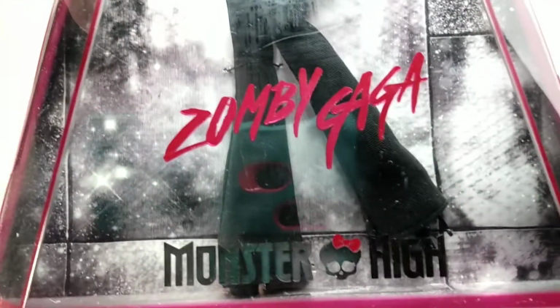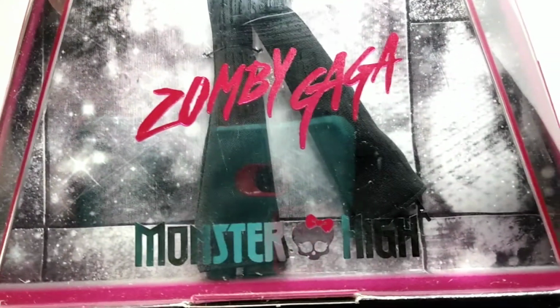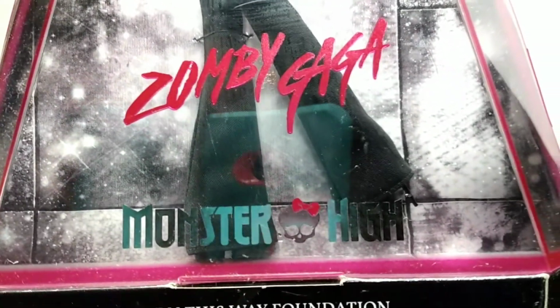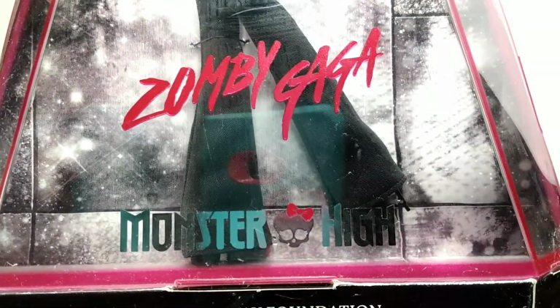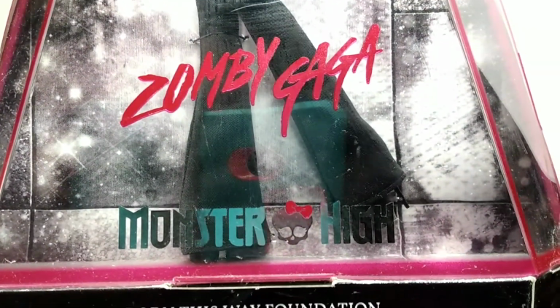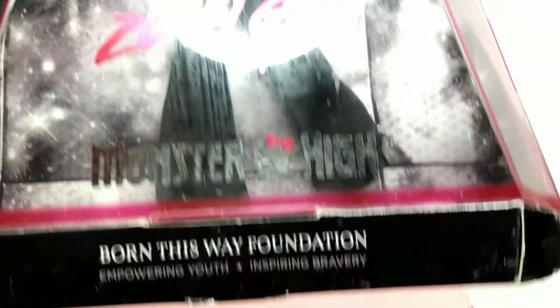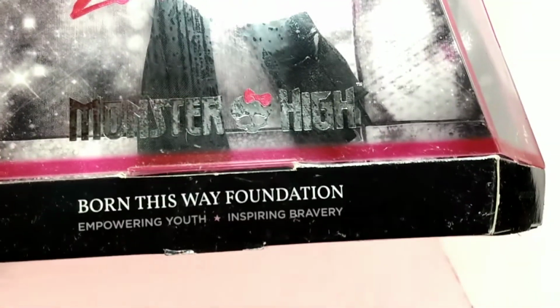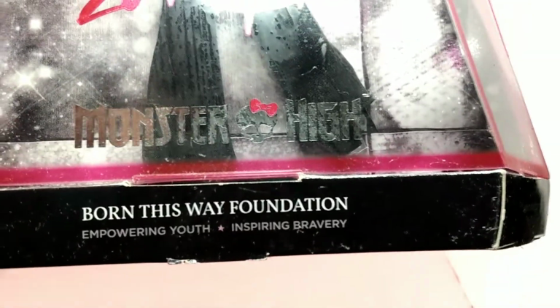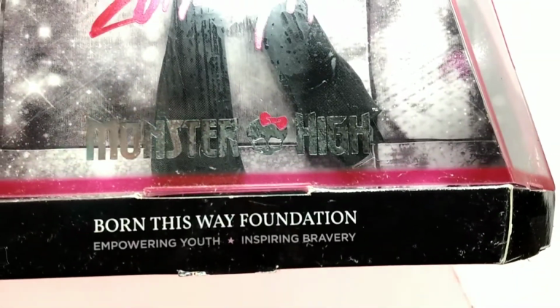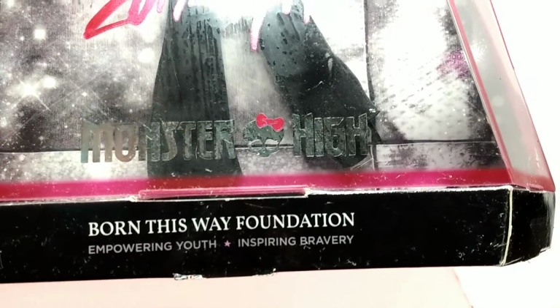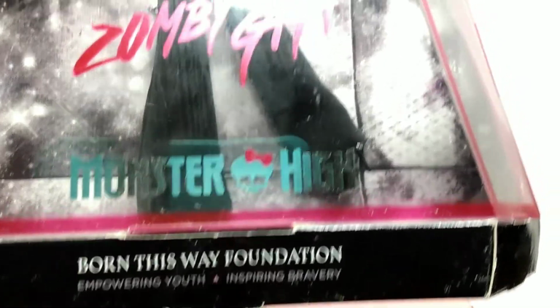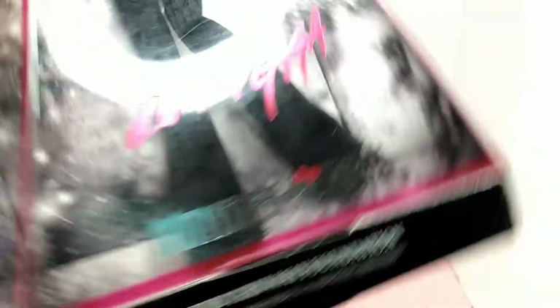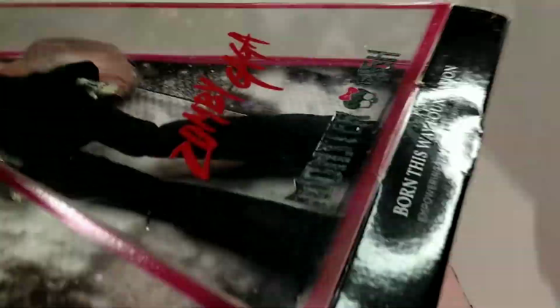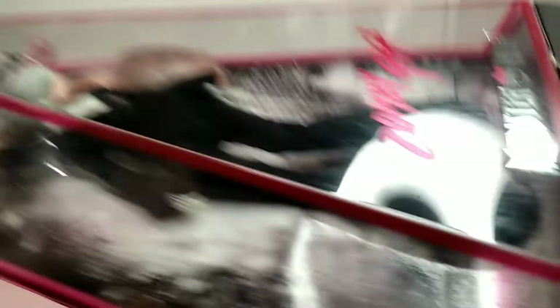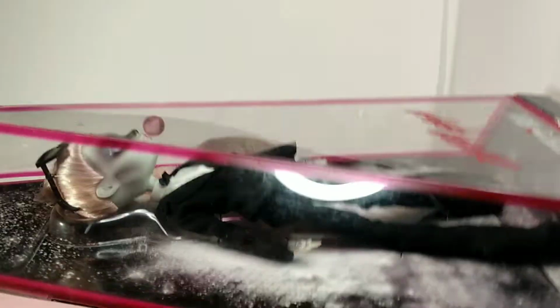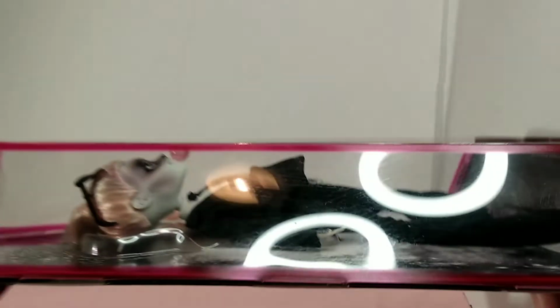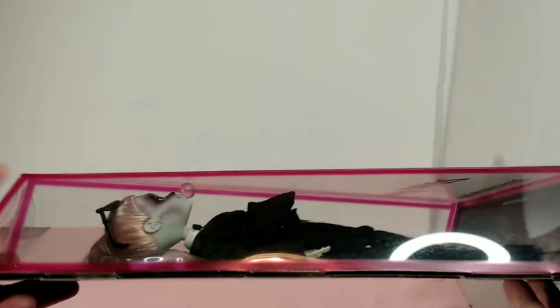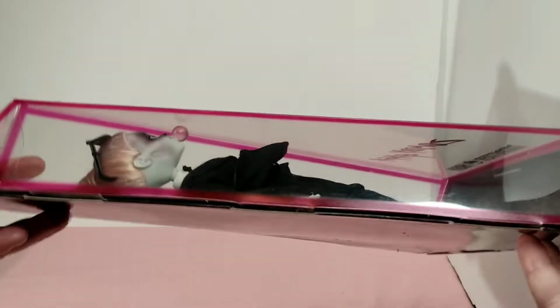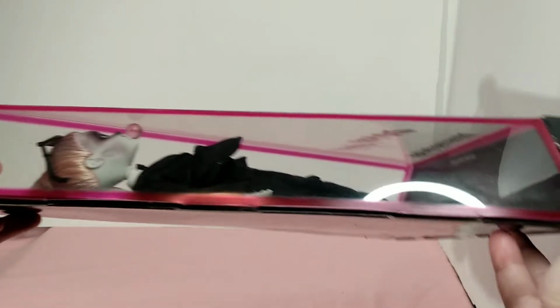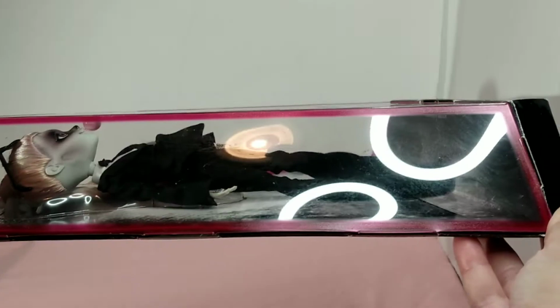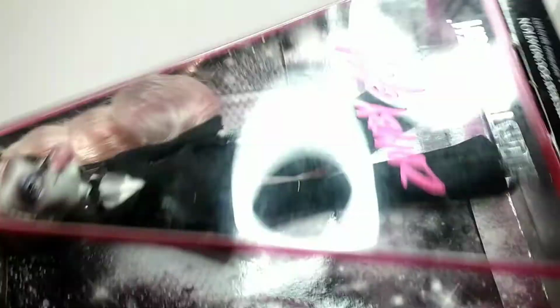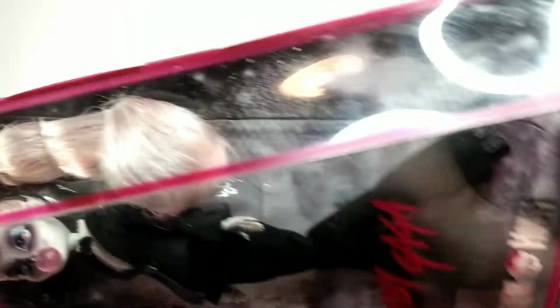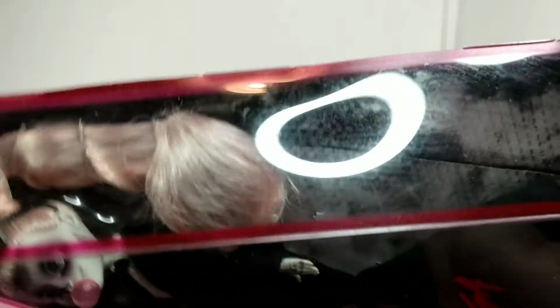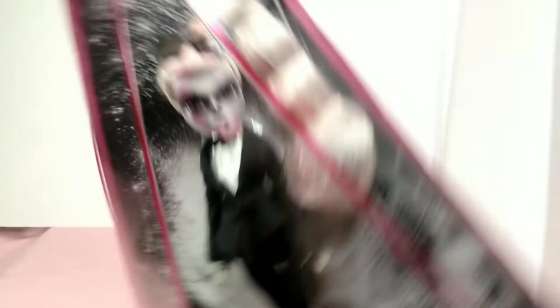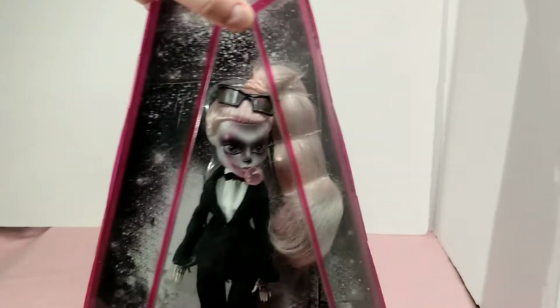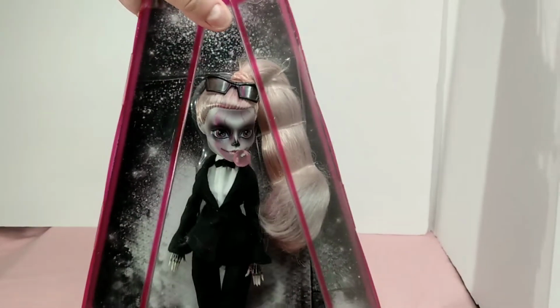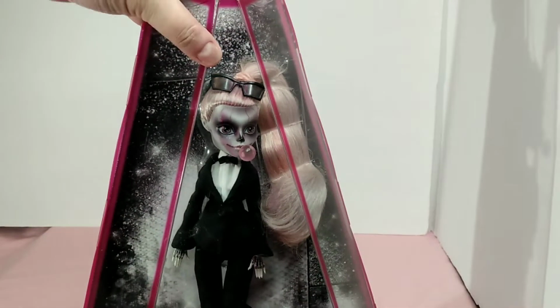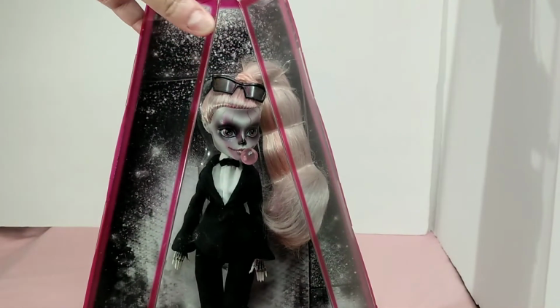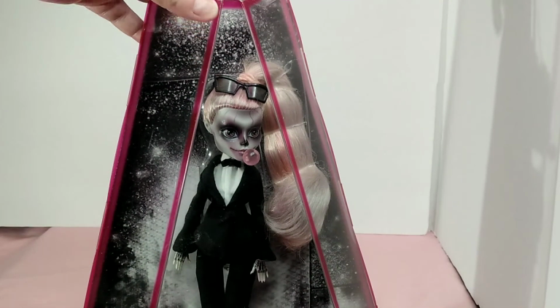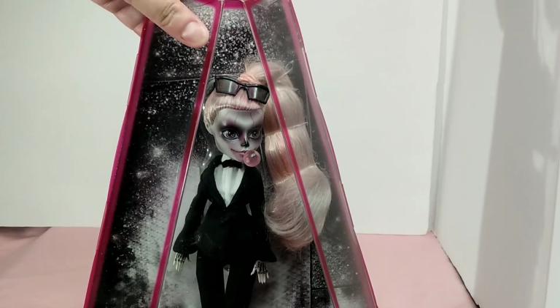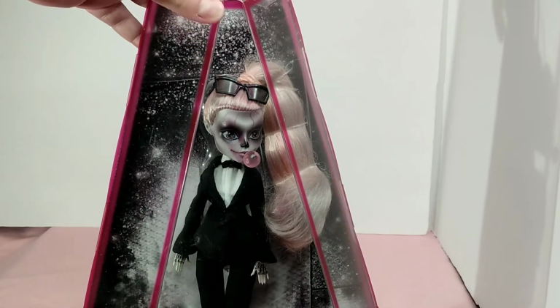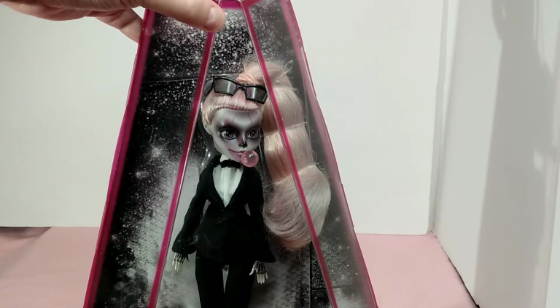Here is the Zombie Gaga with the Monster High symbol, Born This Way Foundation, empowering youth. I'm going to show you the side of the box. The other side — as you can see, this box is shaped very different. Mine has just a little crack in it now.